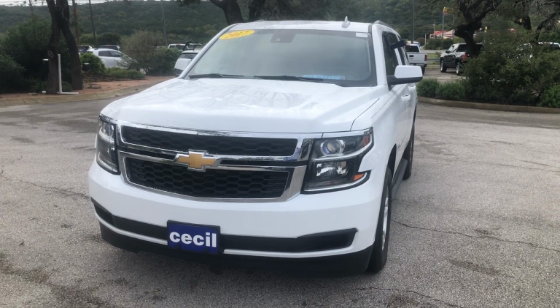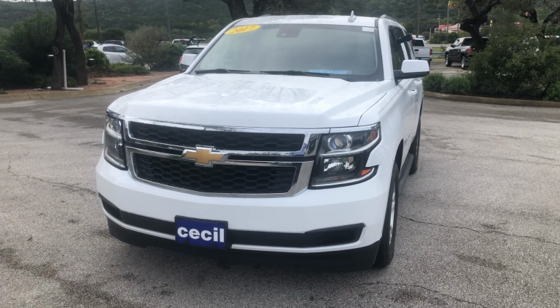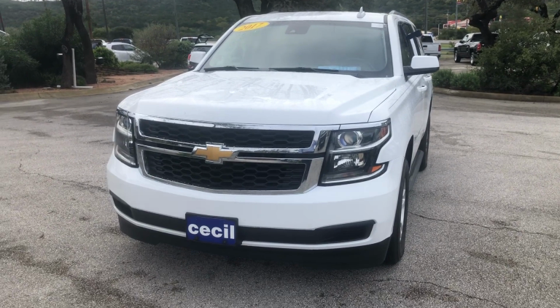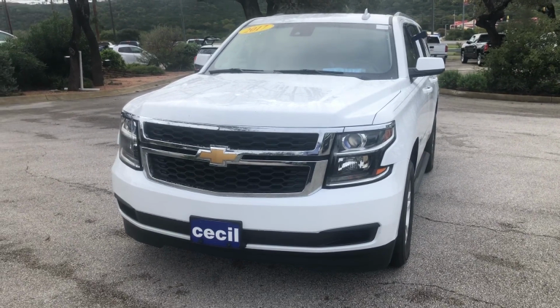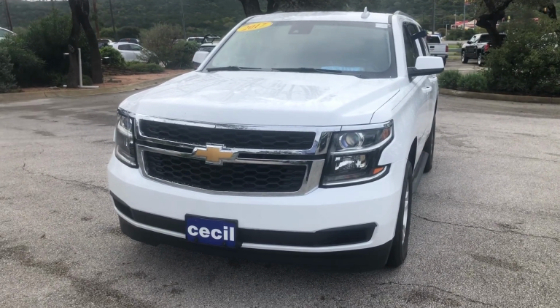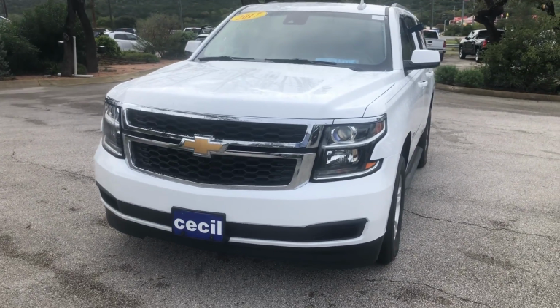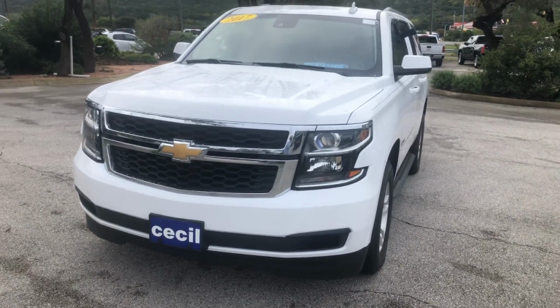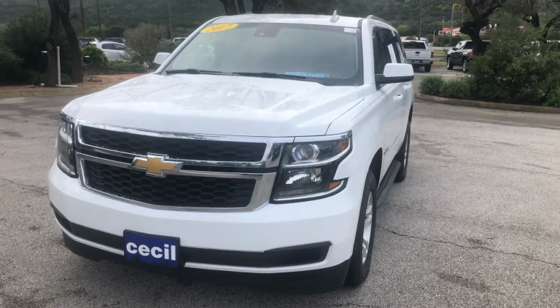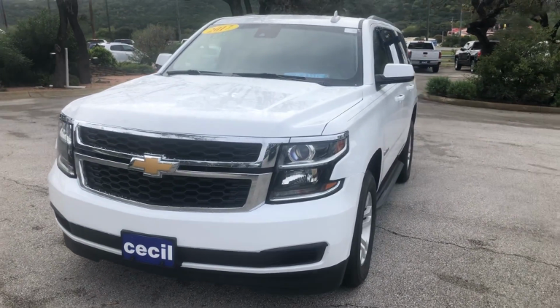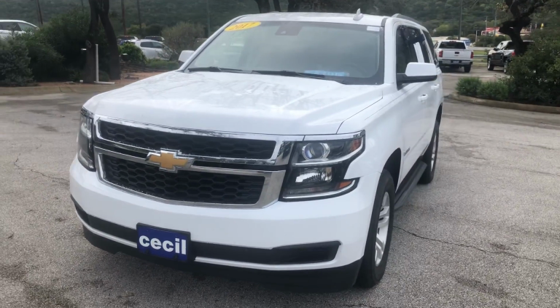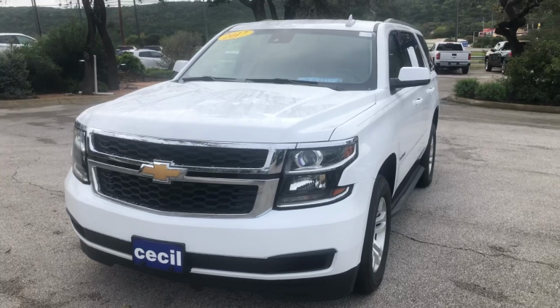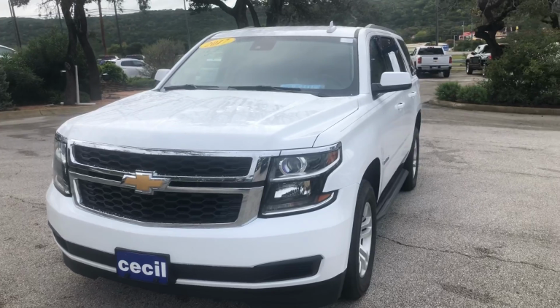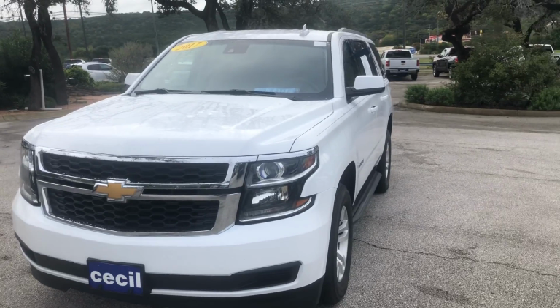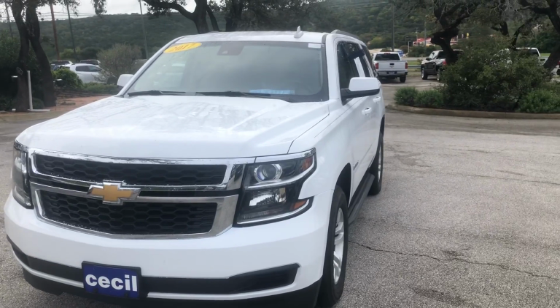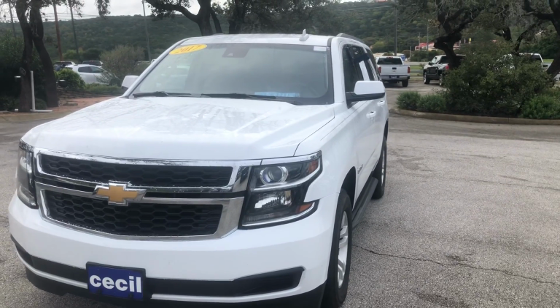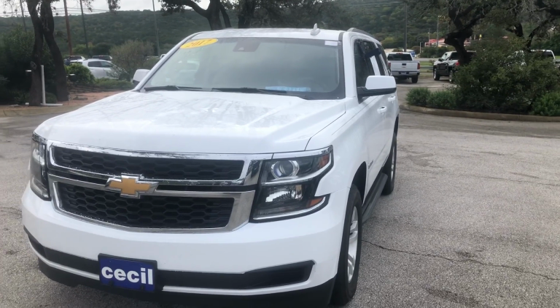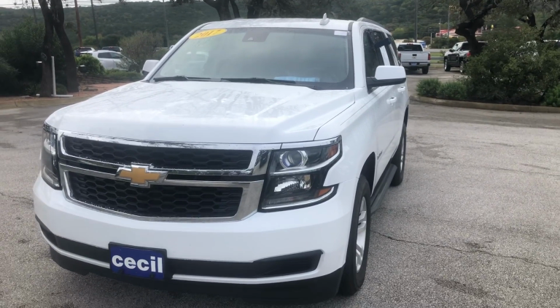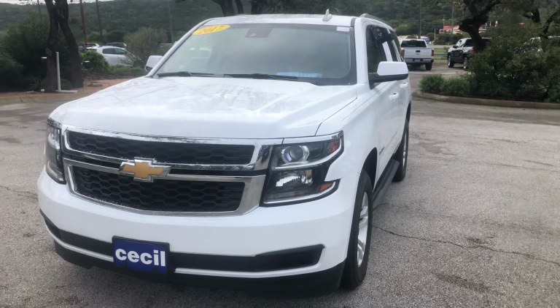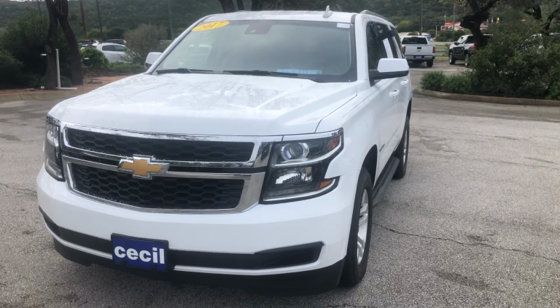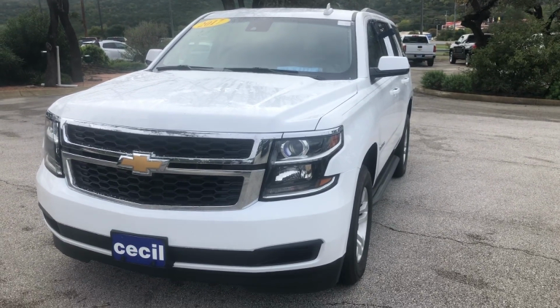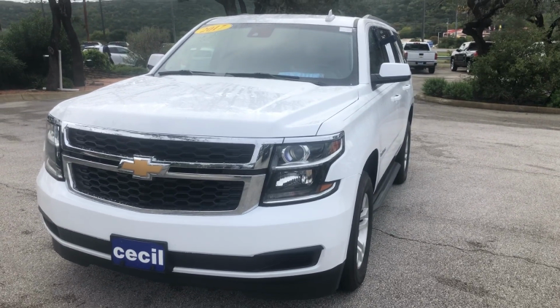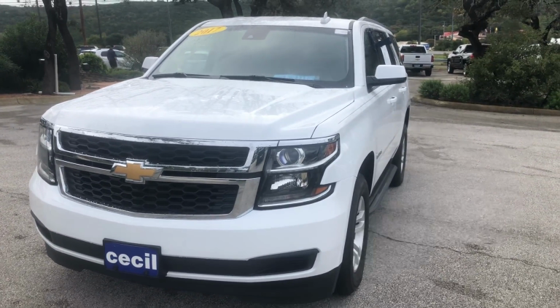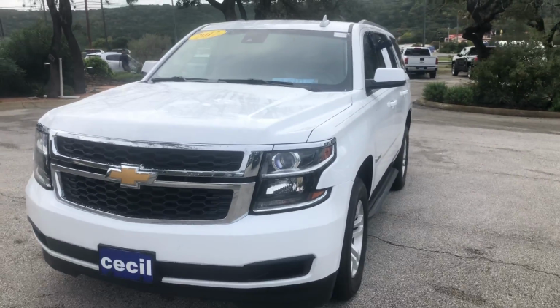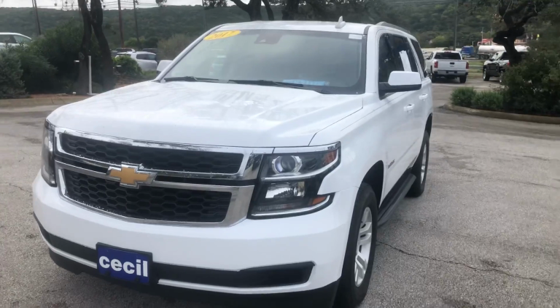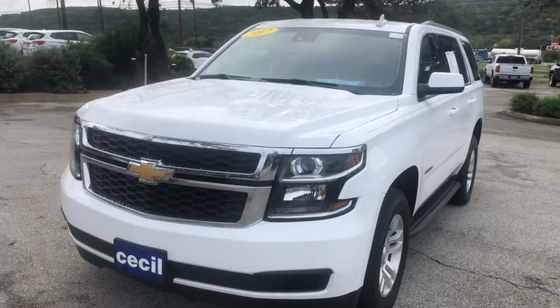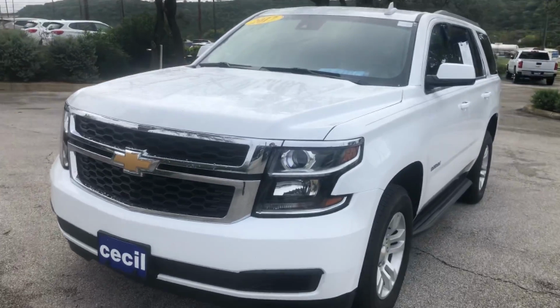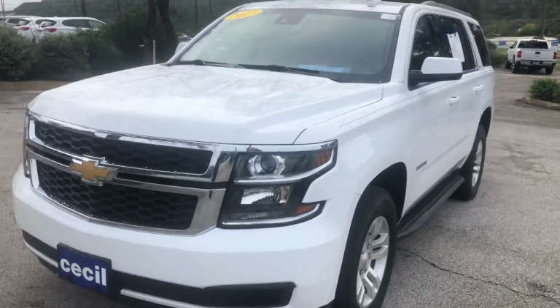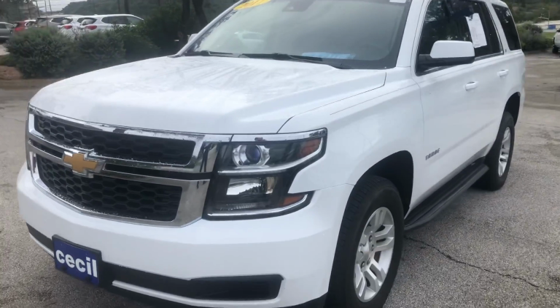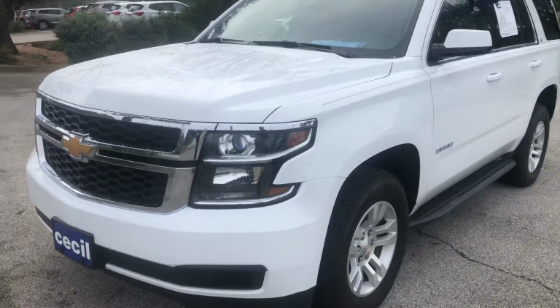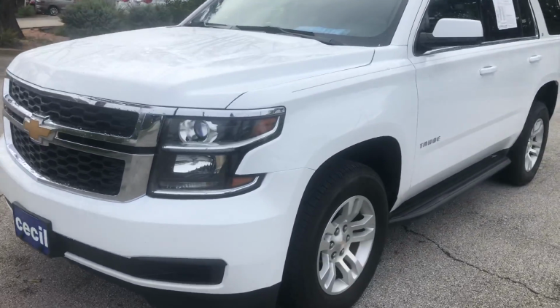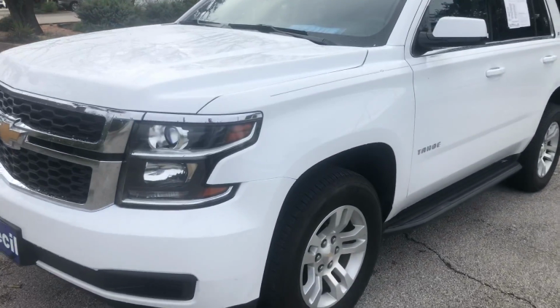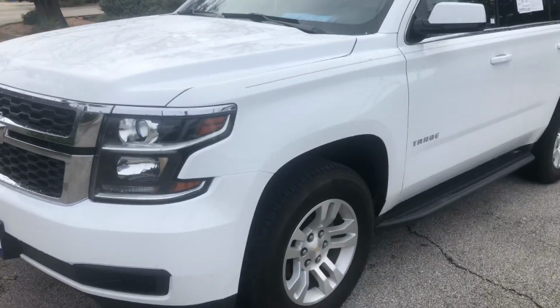Good morning, welcome to Cecil Ackeson. My name is Cody Beneshek and this is the Chevy Tahoe. It is a Summit White color 2017 with a 5.3 liter engine.